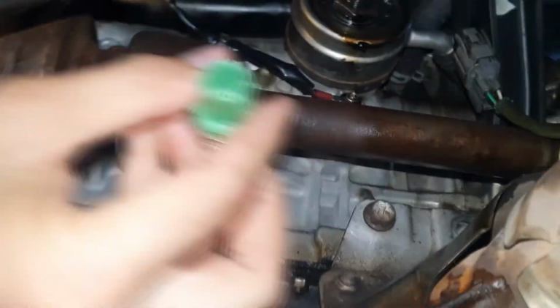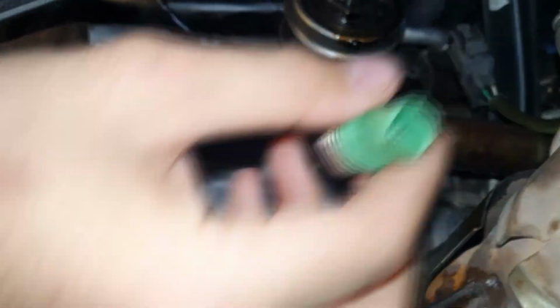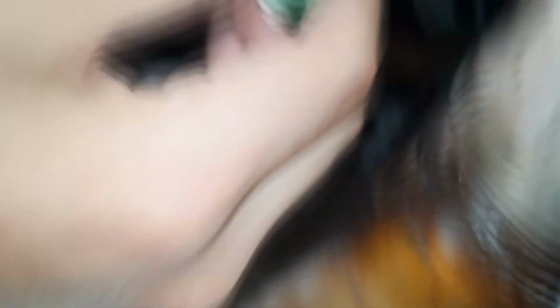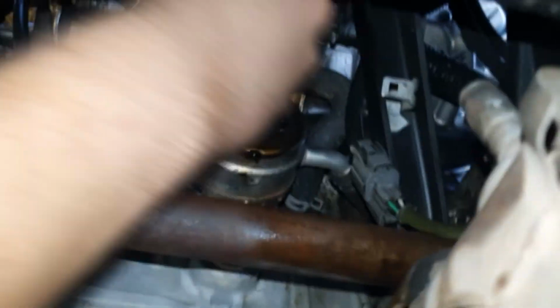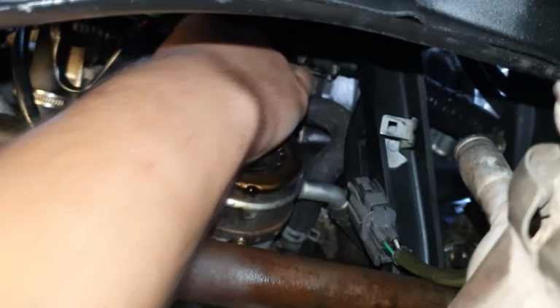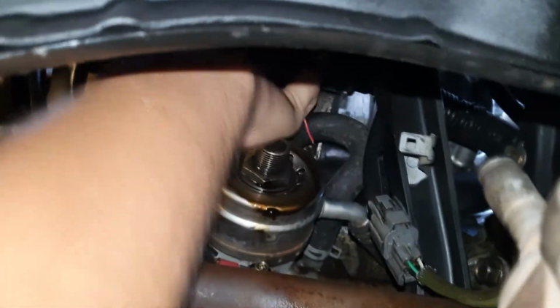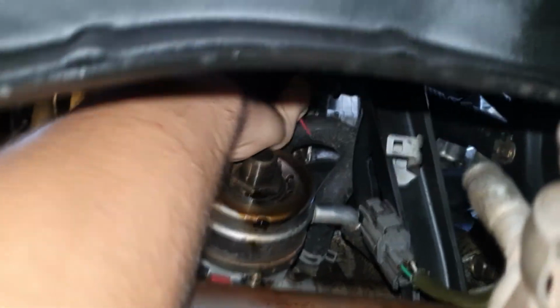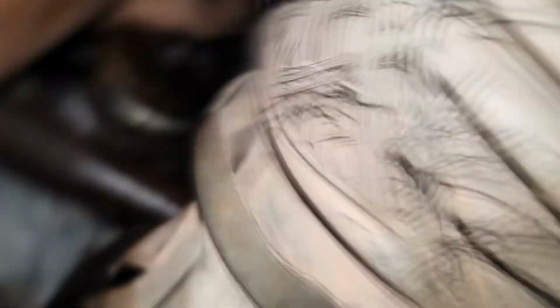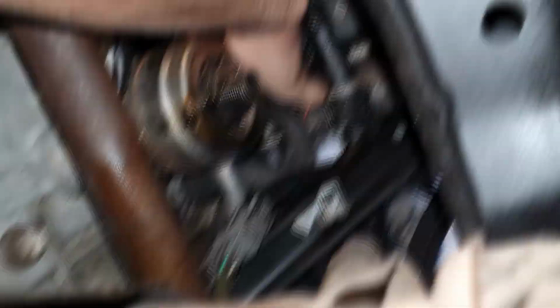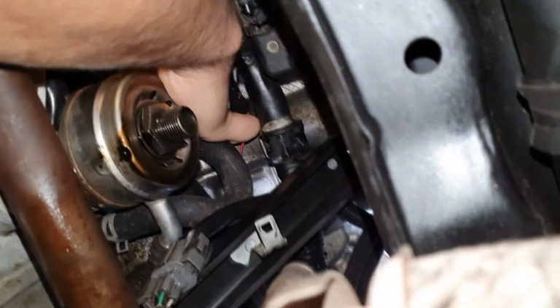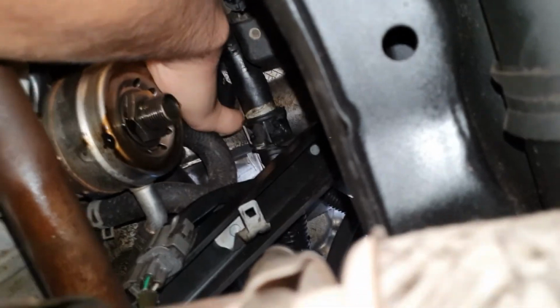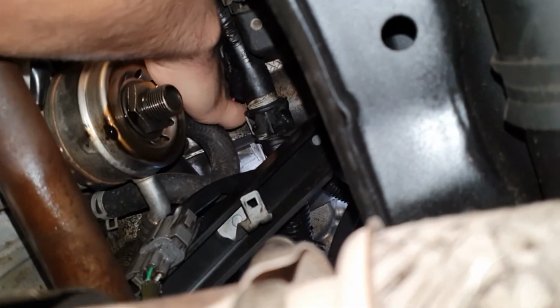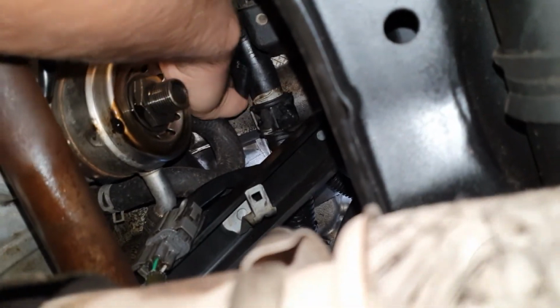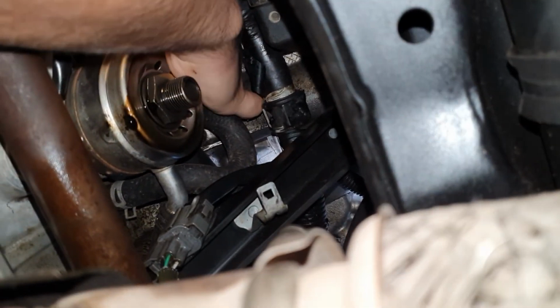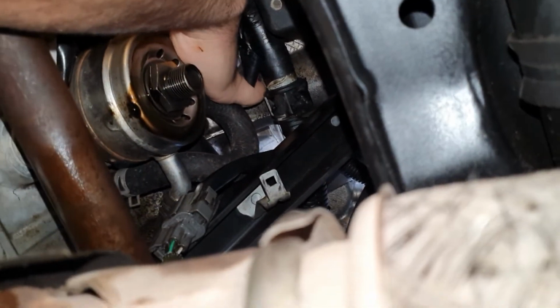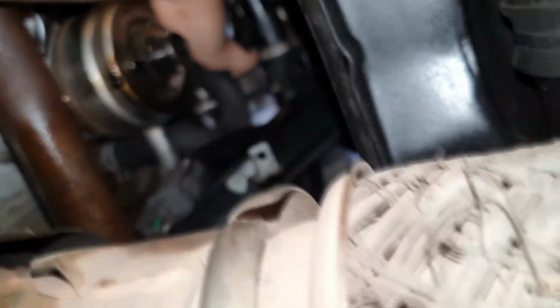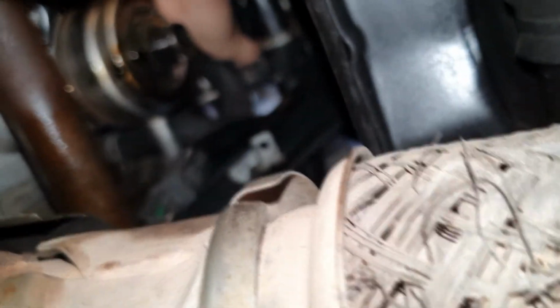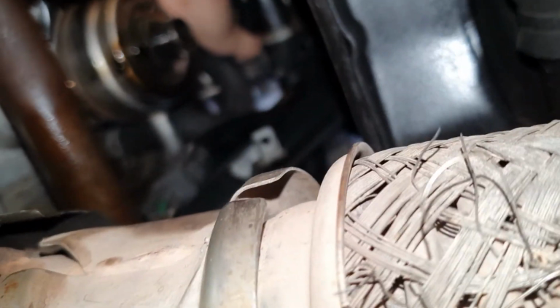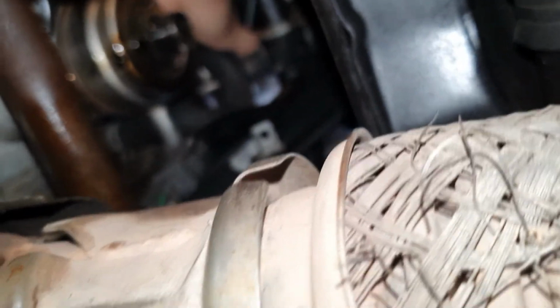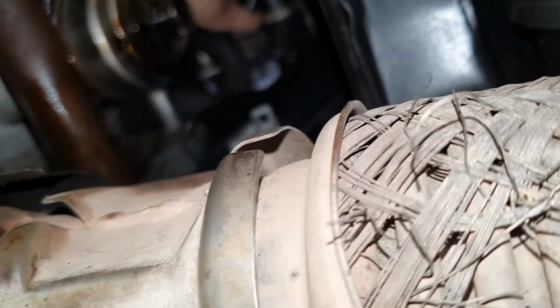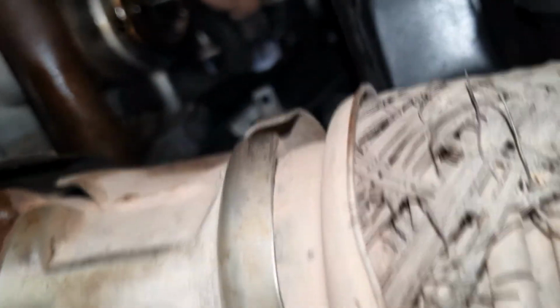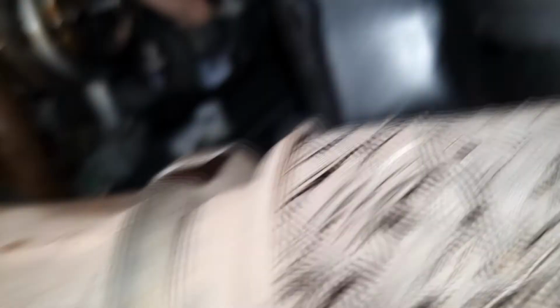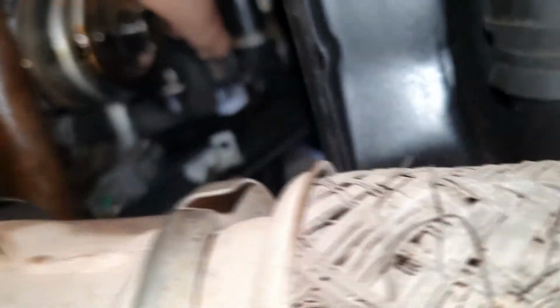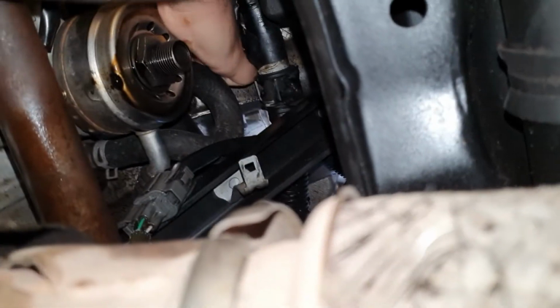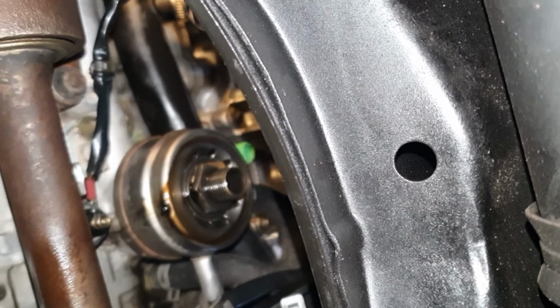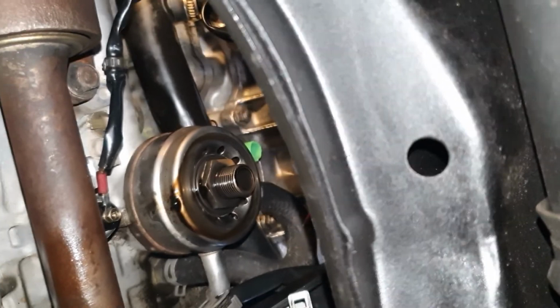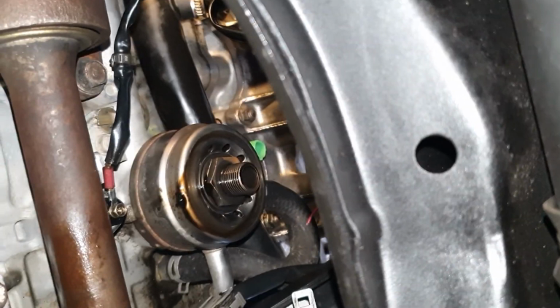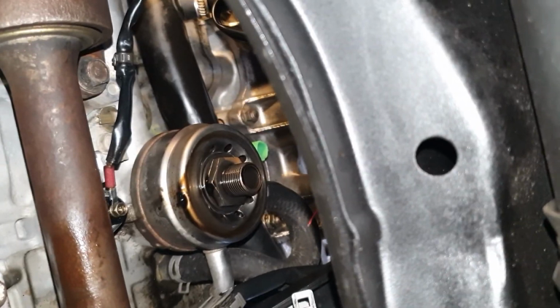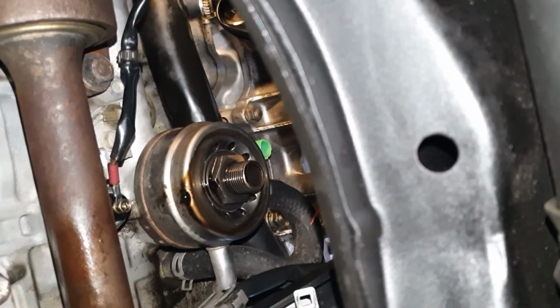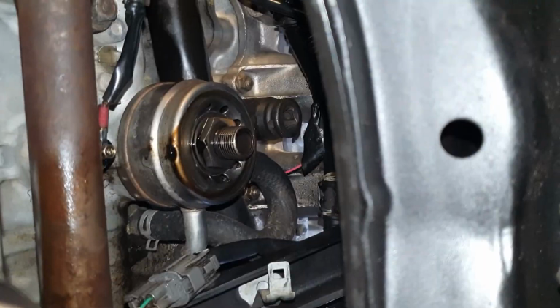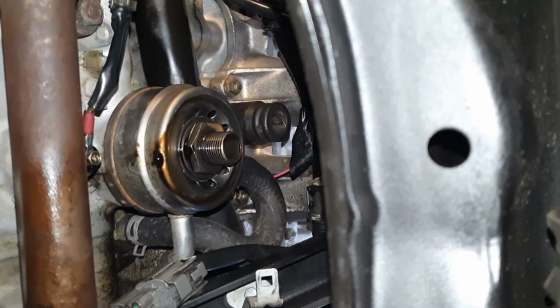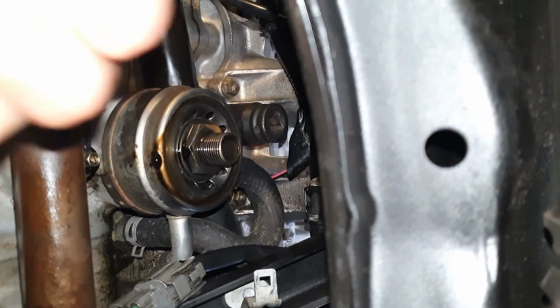Follow by installing your new knock sensor. First, do it up by hand. There it is. There it is with a socket.